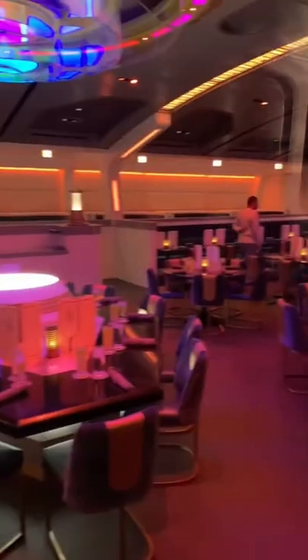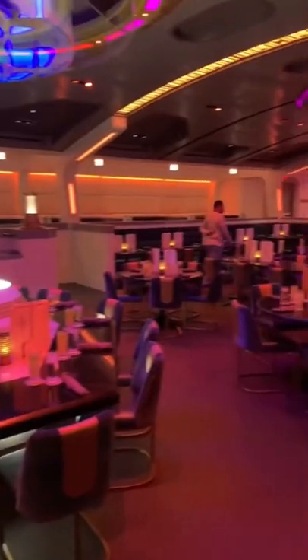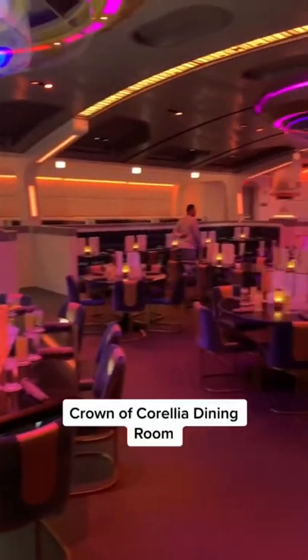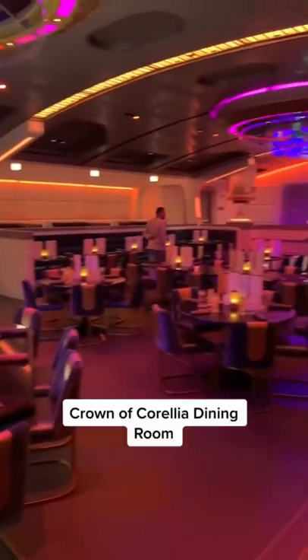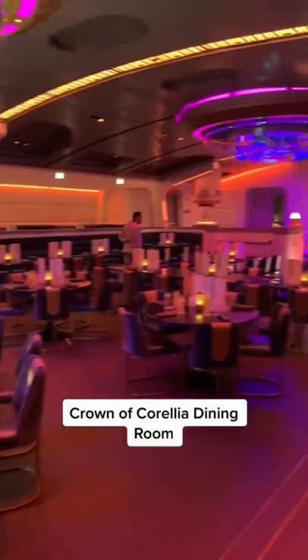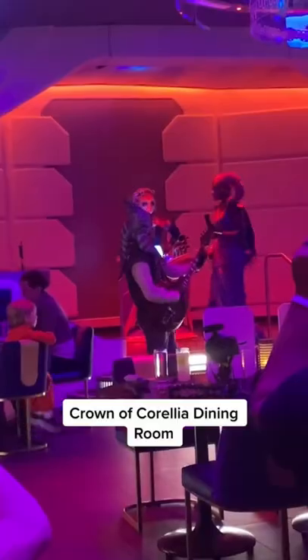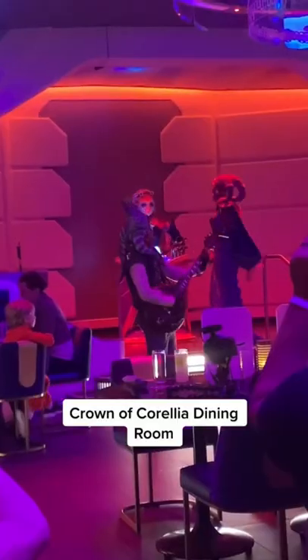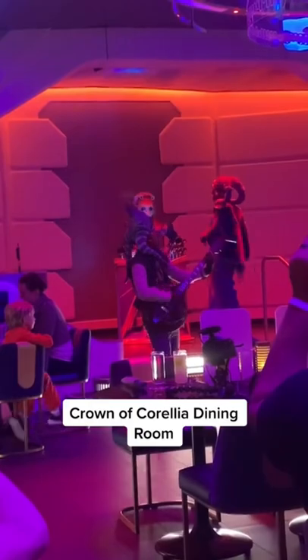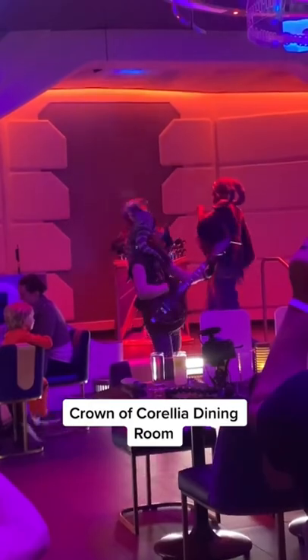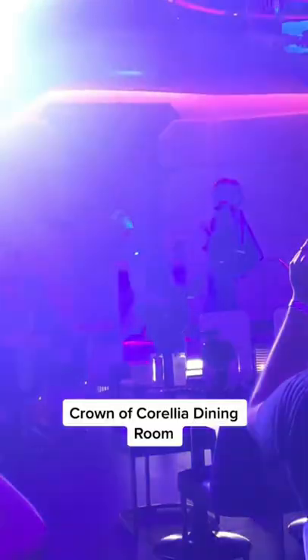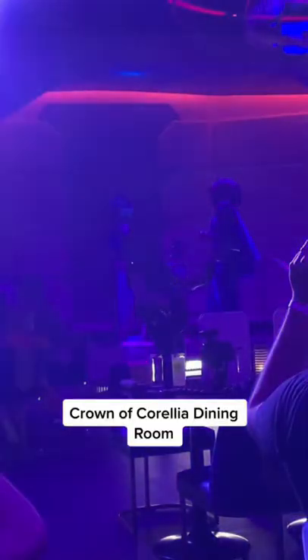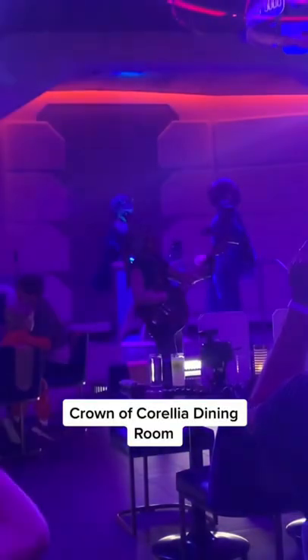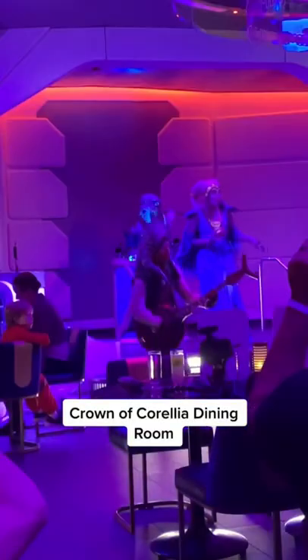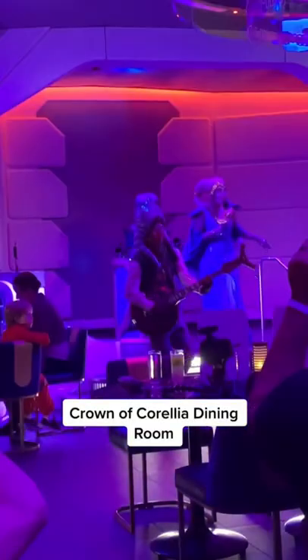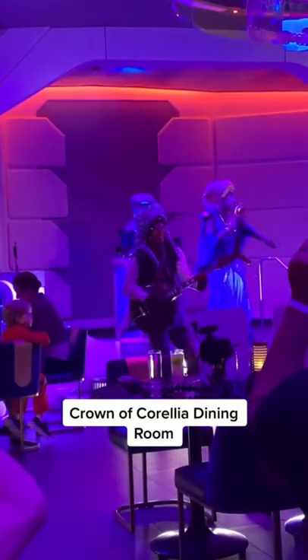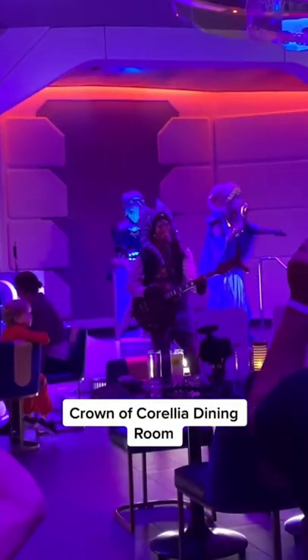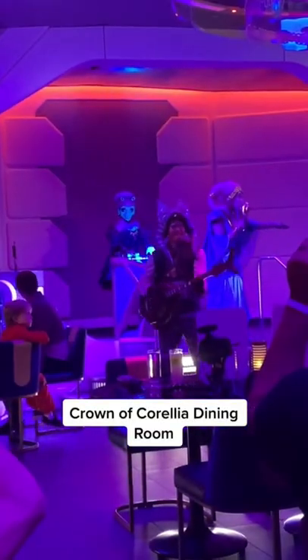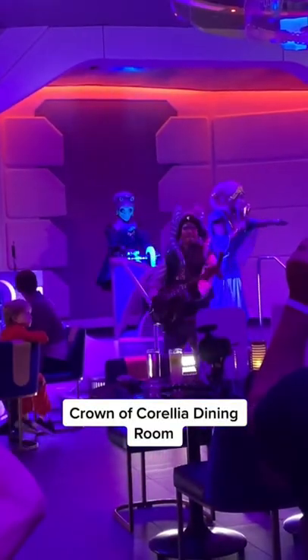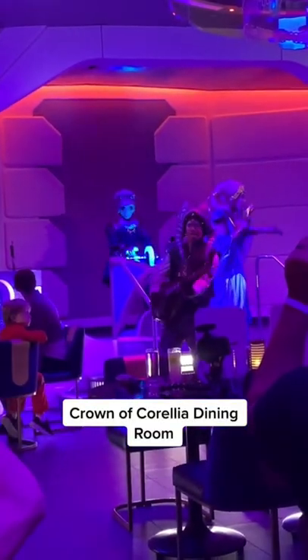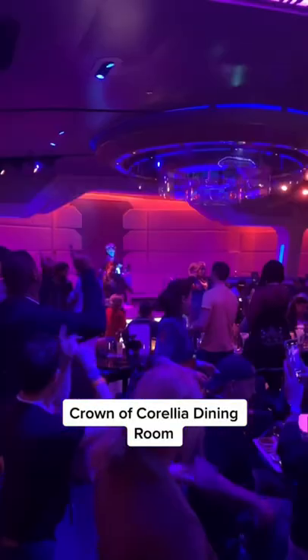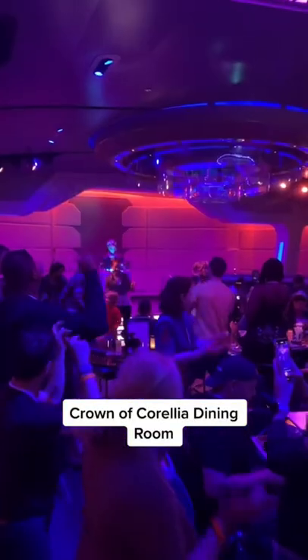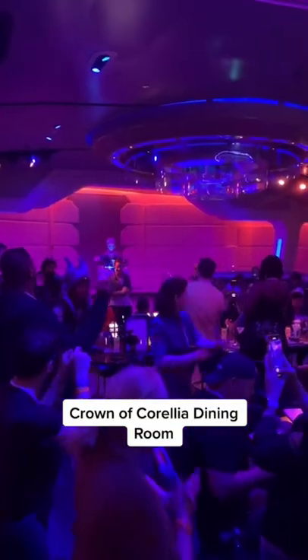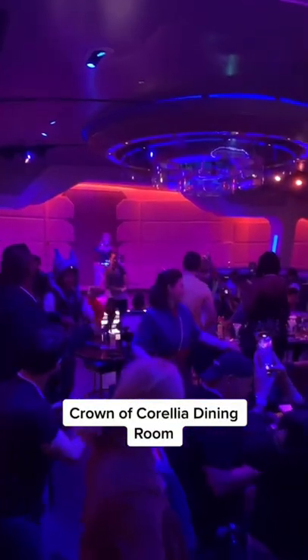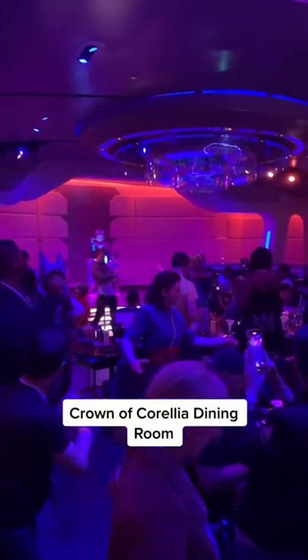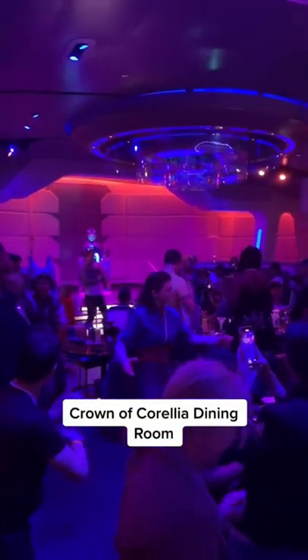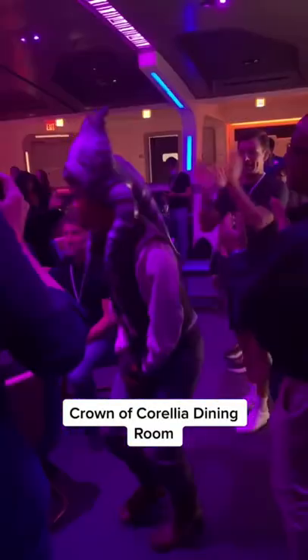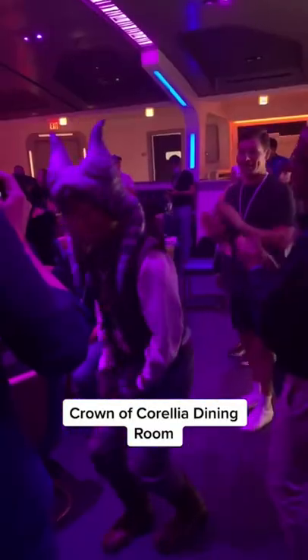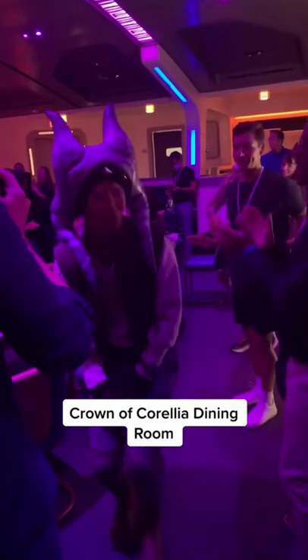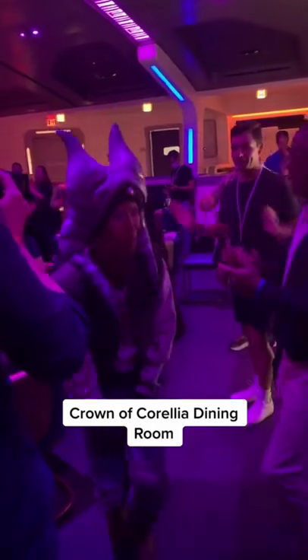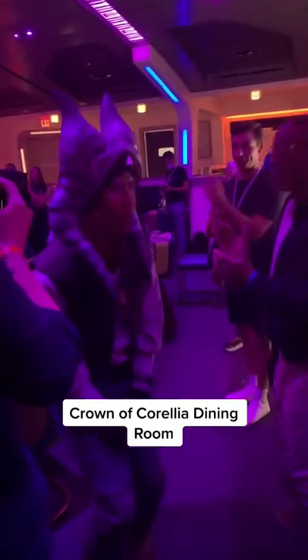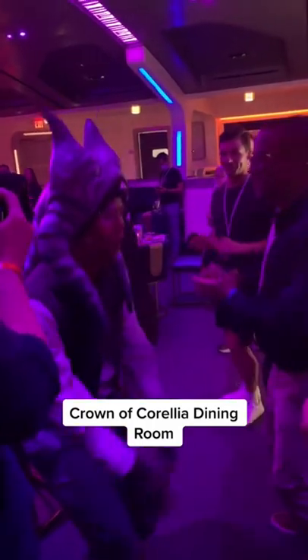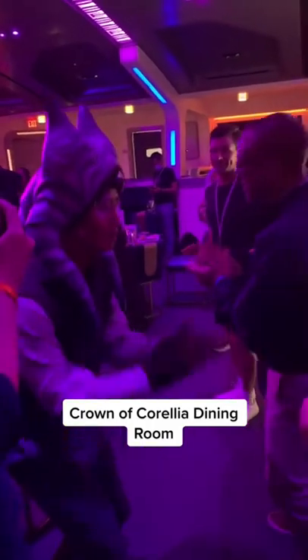The Crown of Coralia Dining Room — the ship's supper club, offering a menu of fine dining from across the galaxy and live entertainment featuring superstar Gaia.